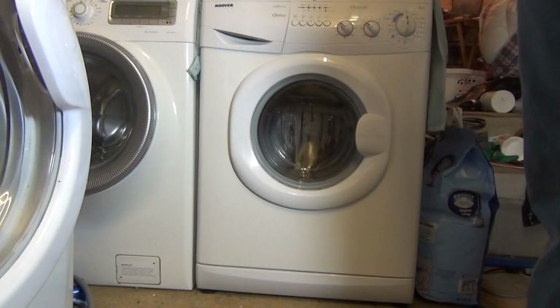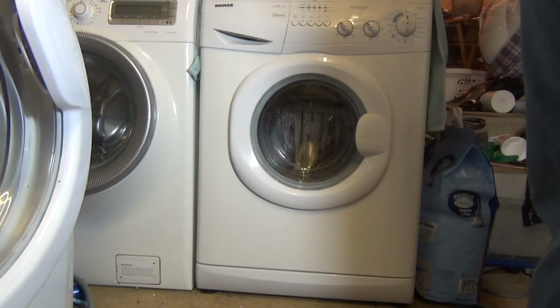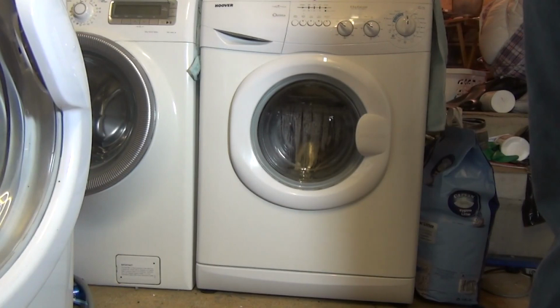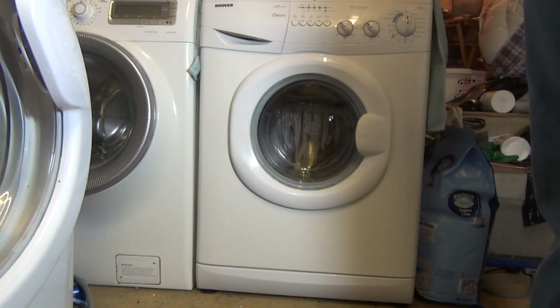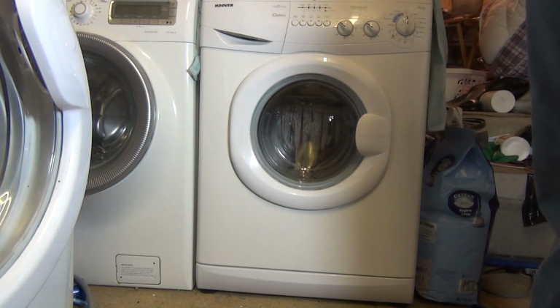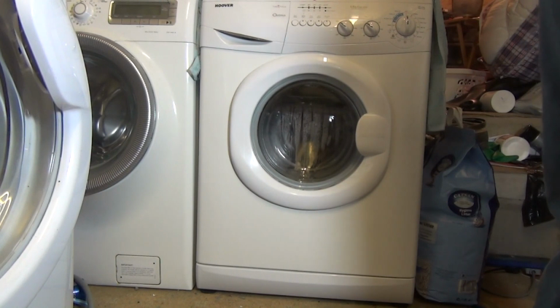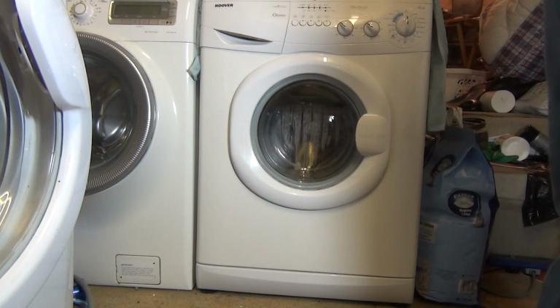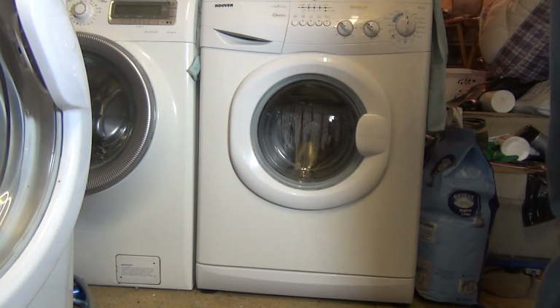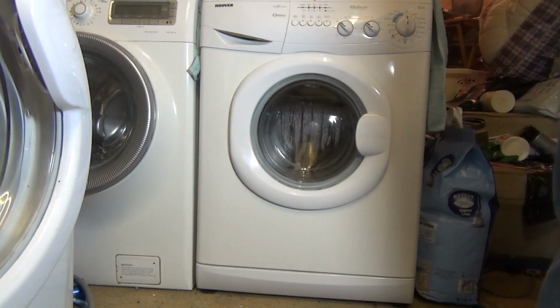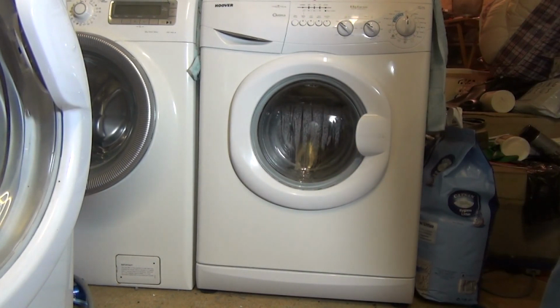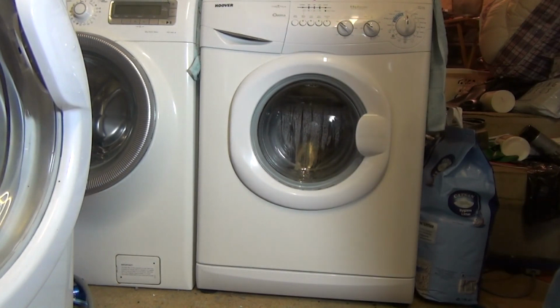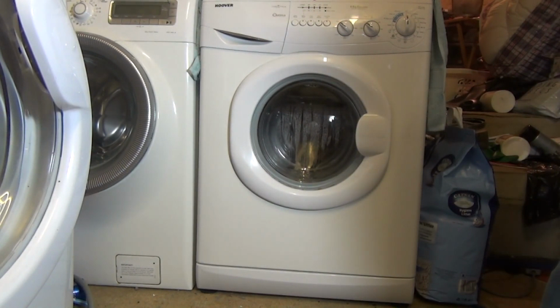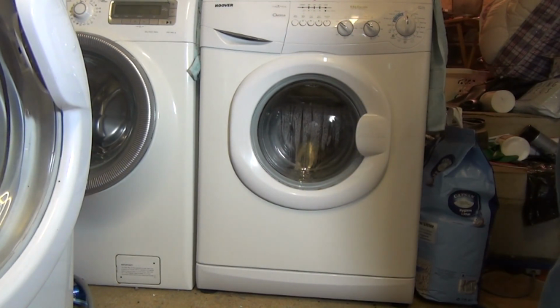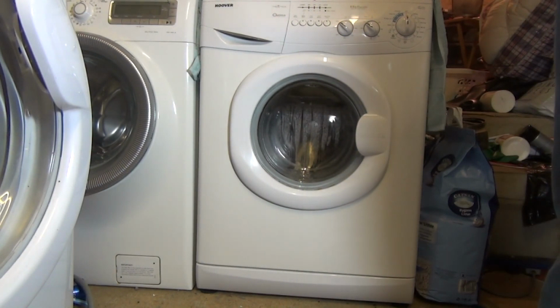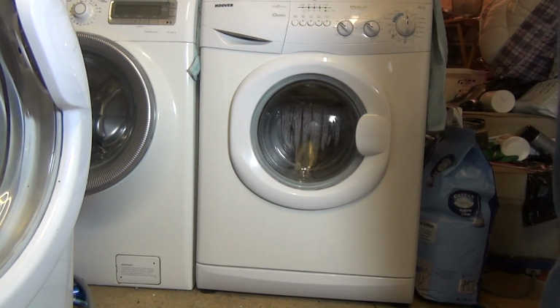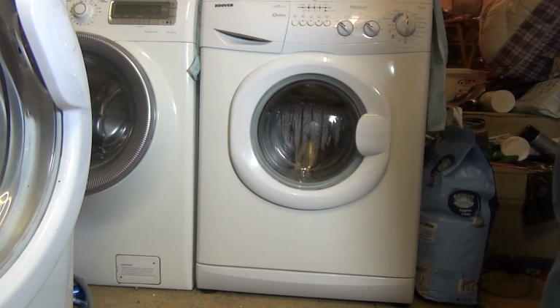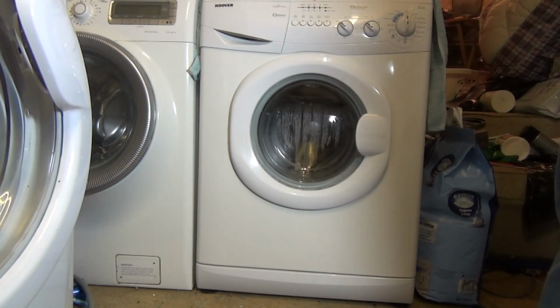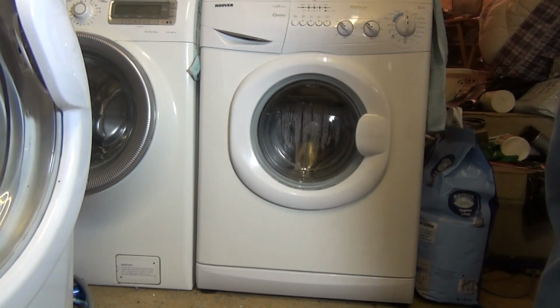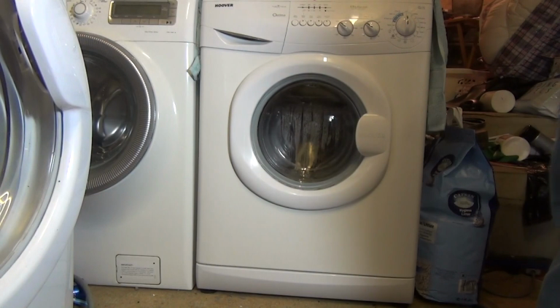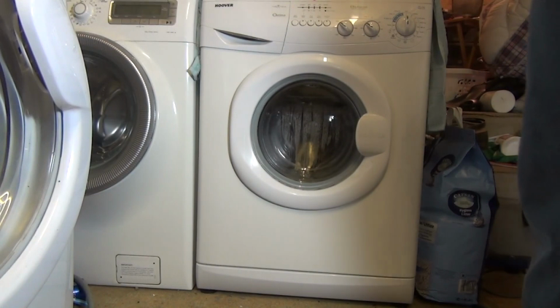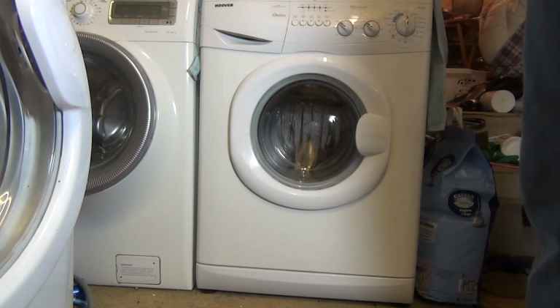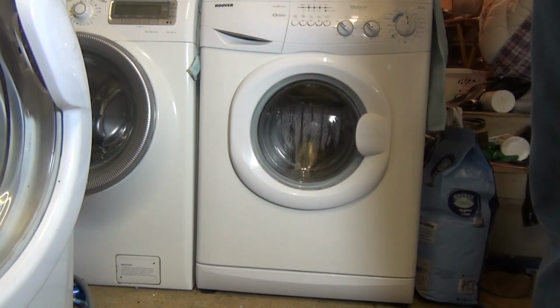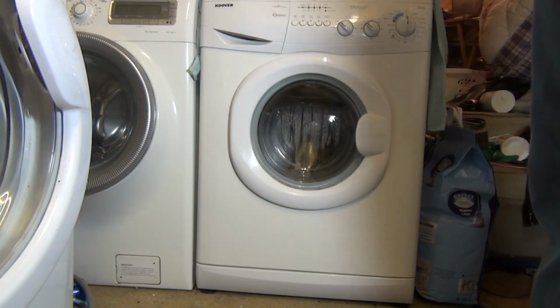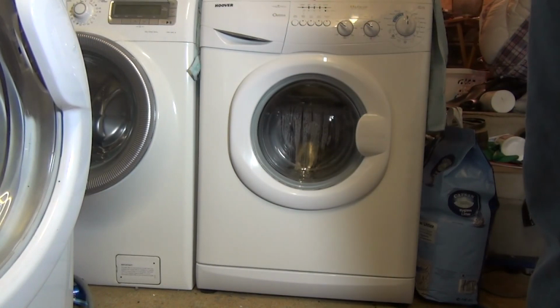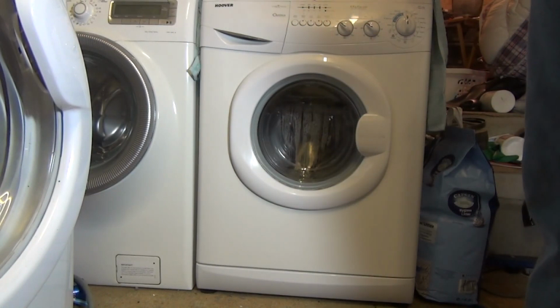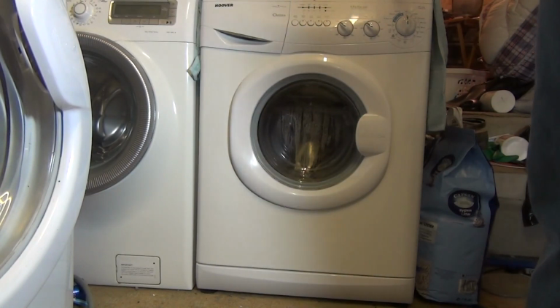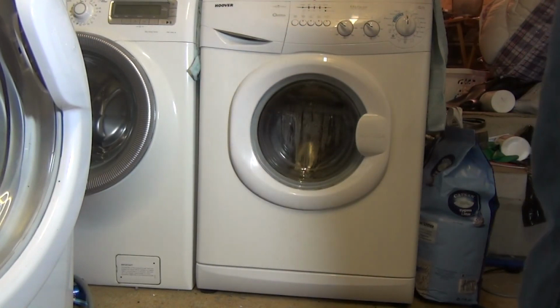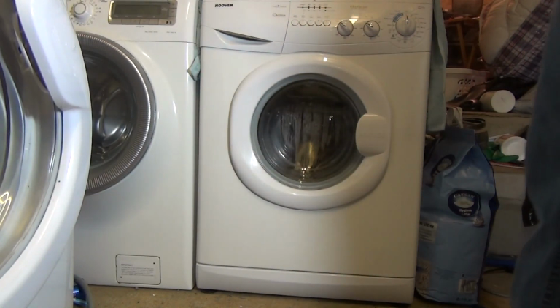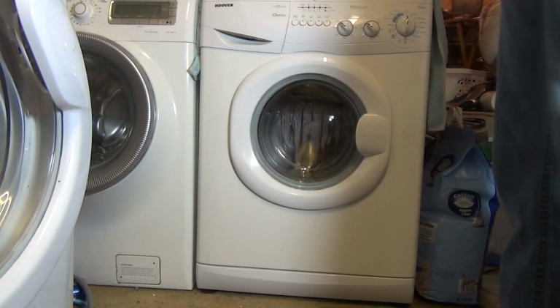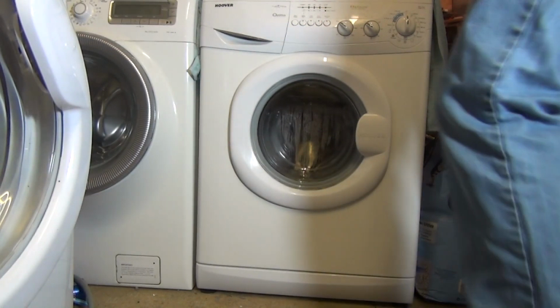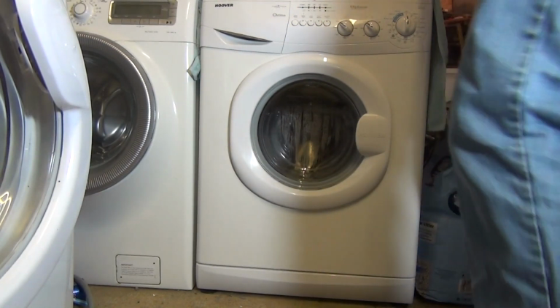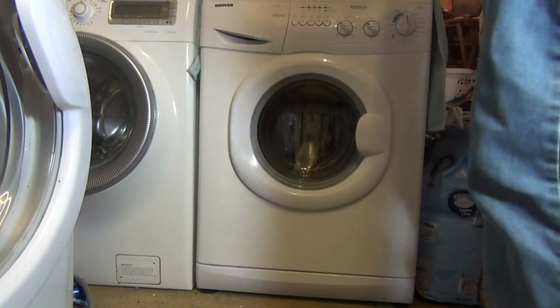Welcome to my how-to guide on how to clean the filter on a Hoover Mixture Series washing machine. It isn't actually obvious on this at all where the filter is located.